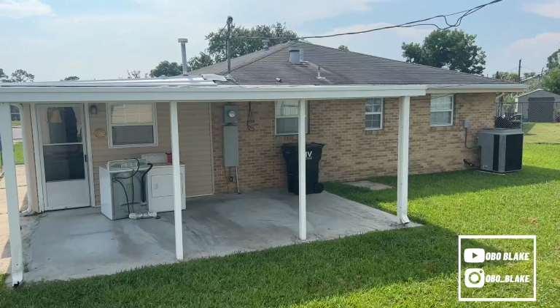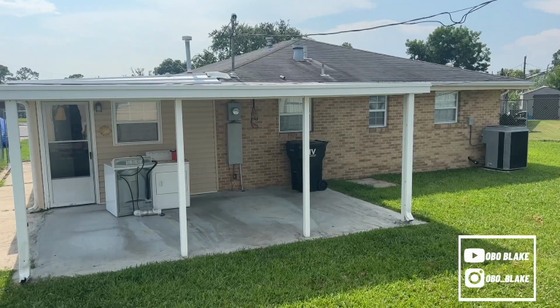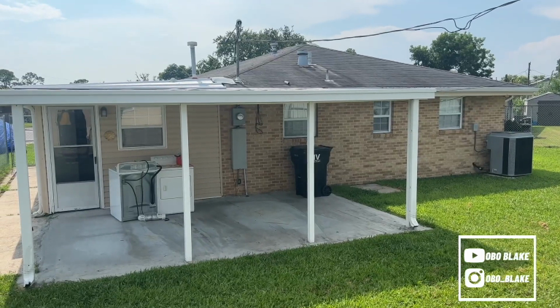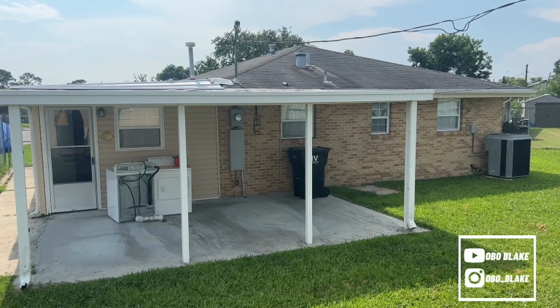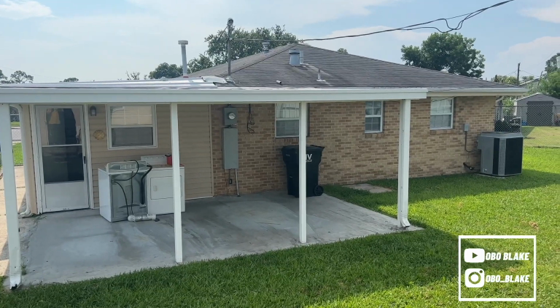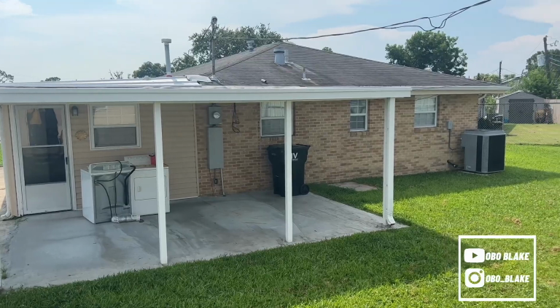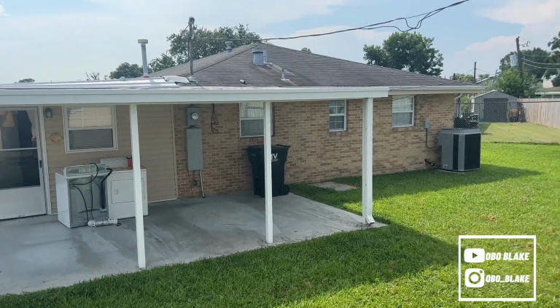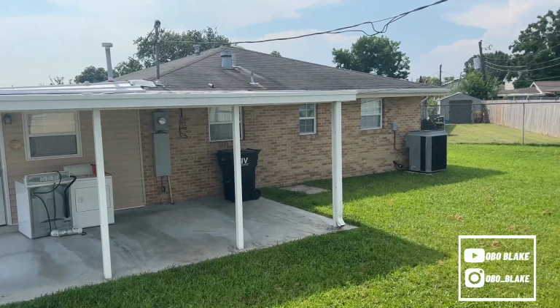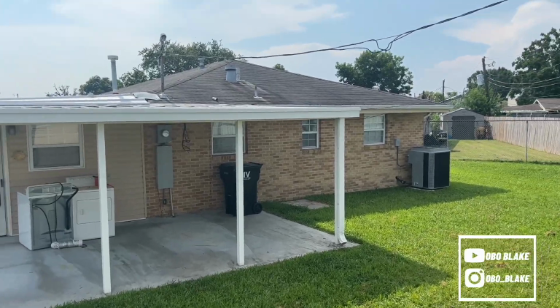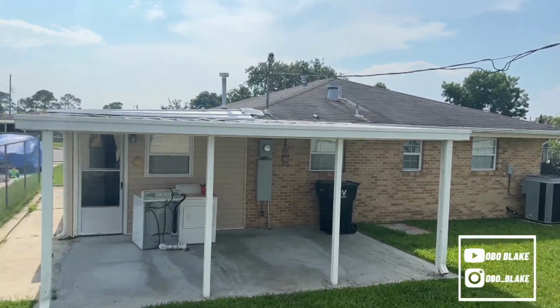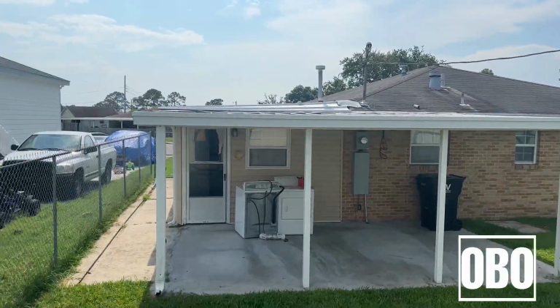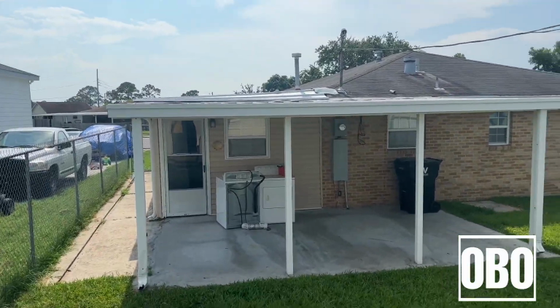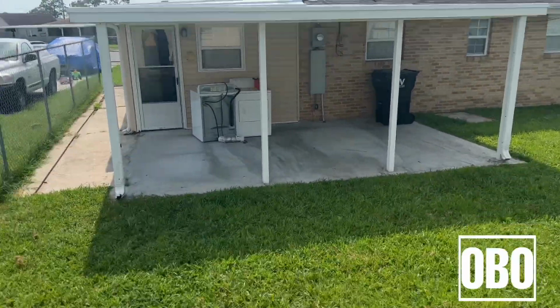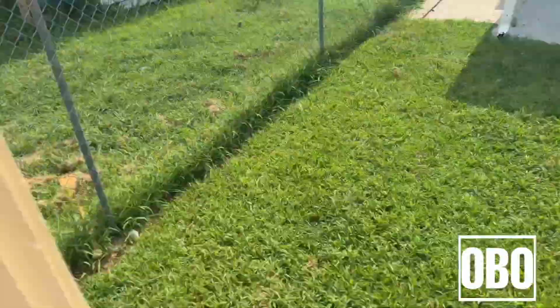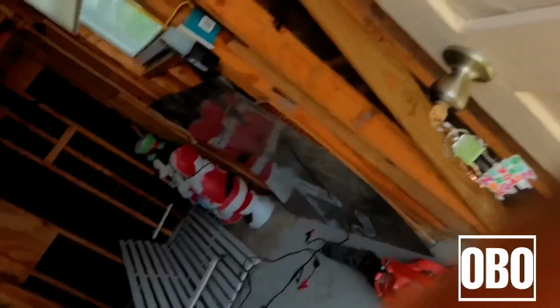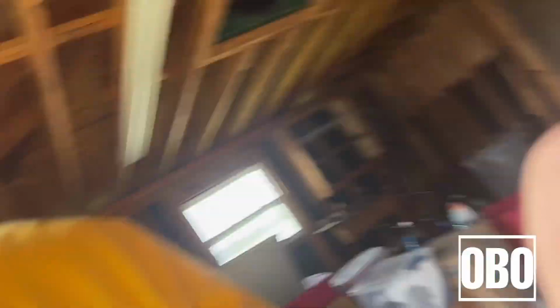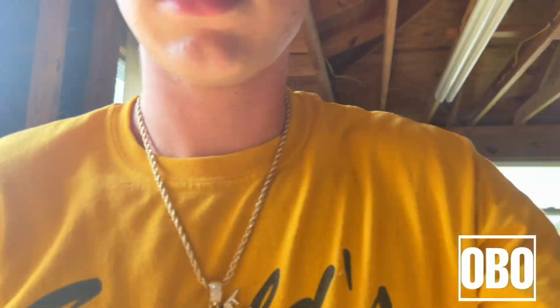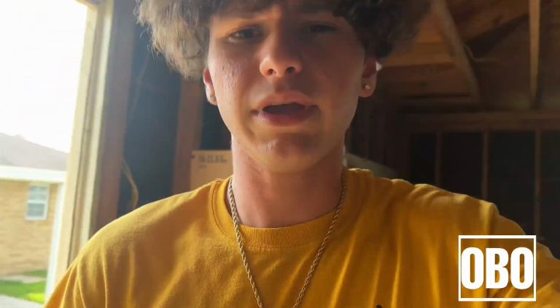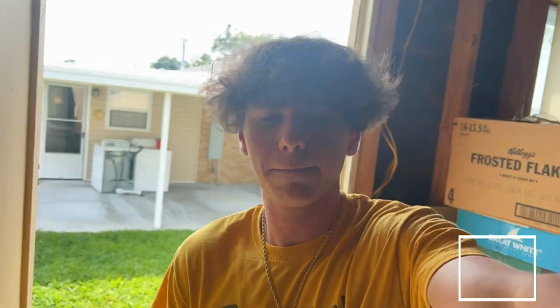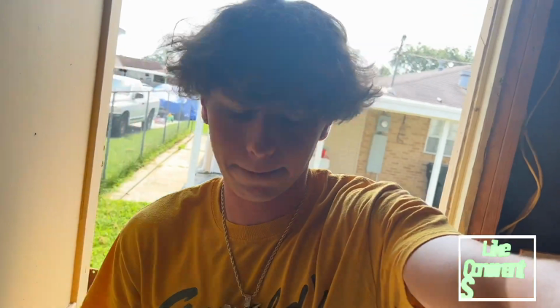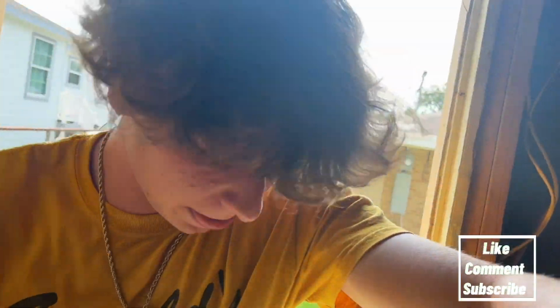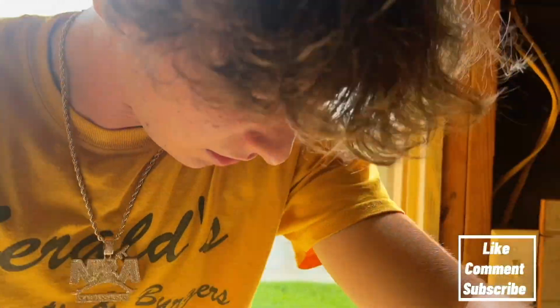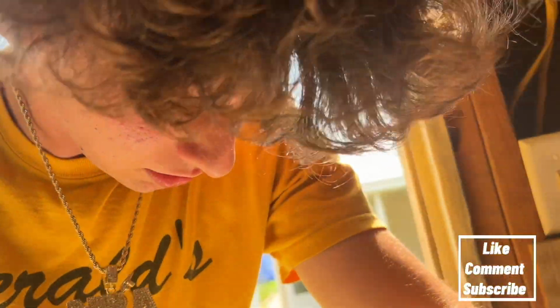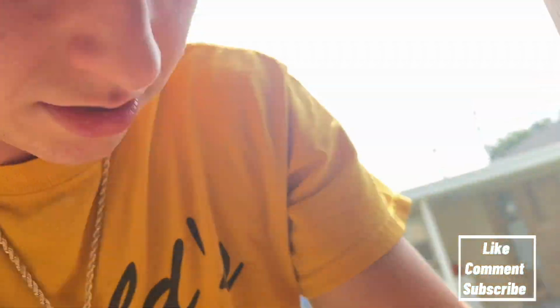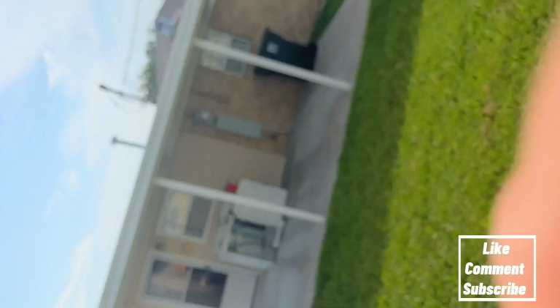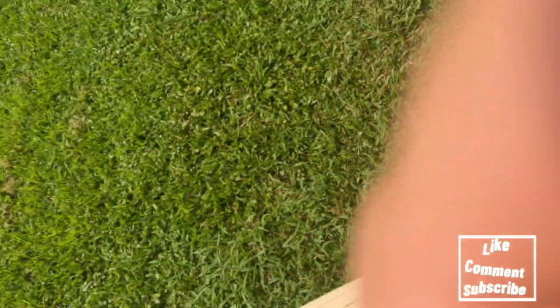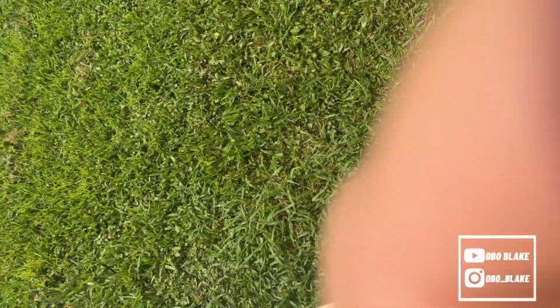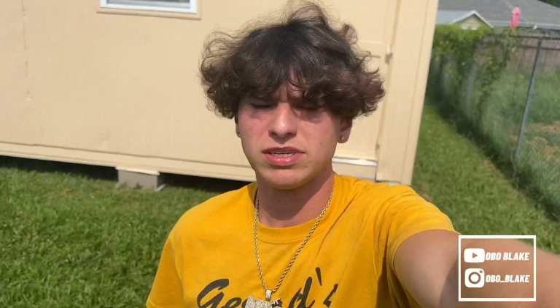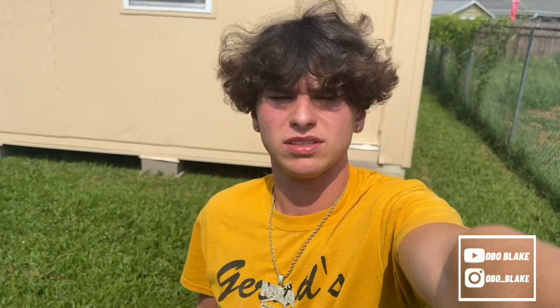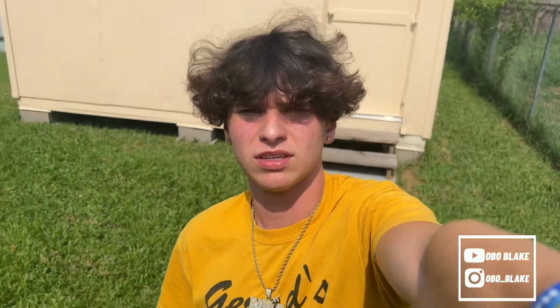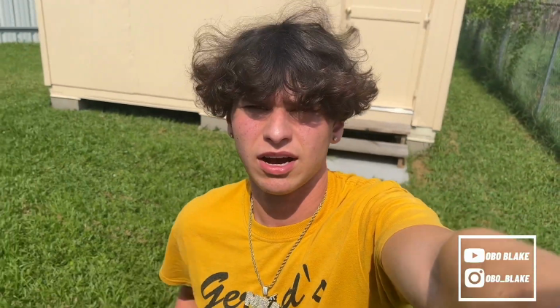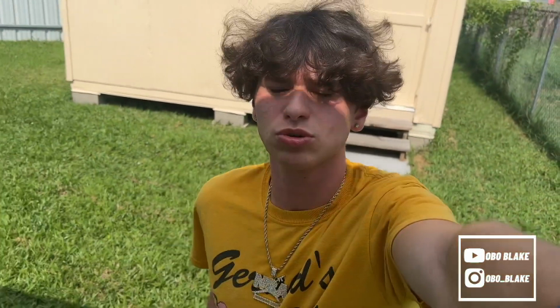View of the back of the house. That's basically the house tour.